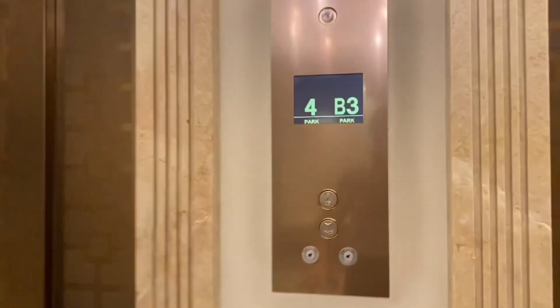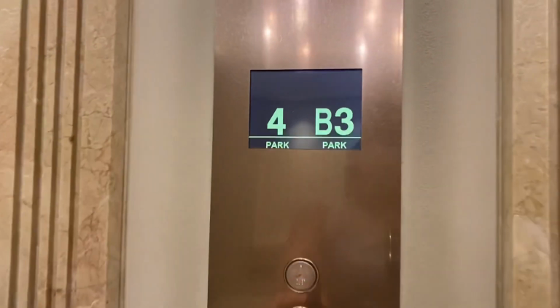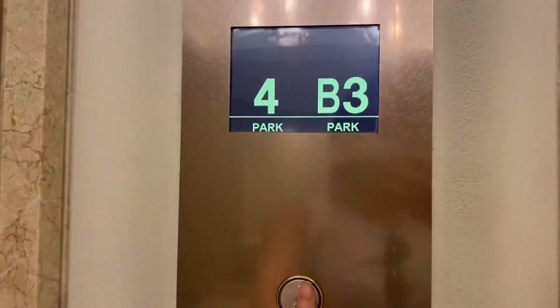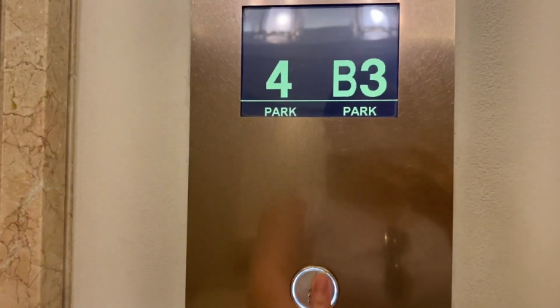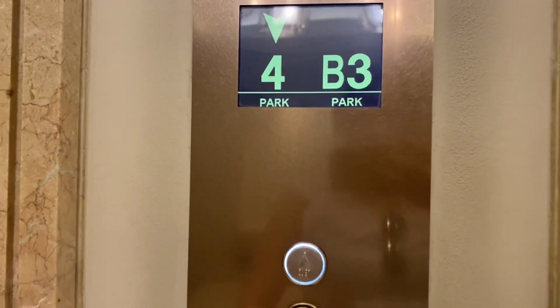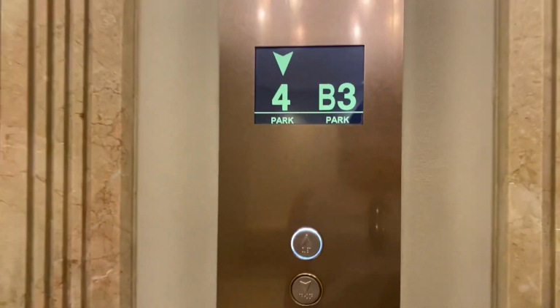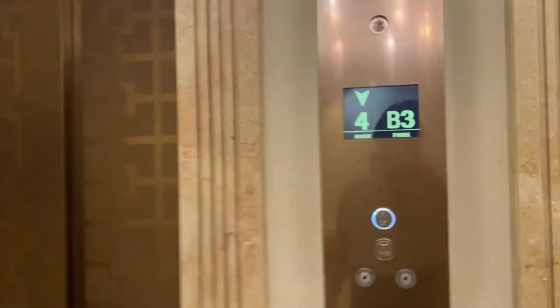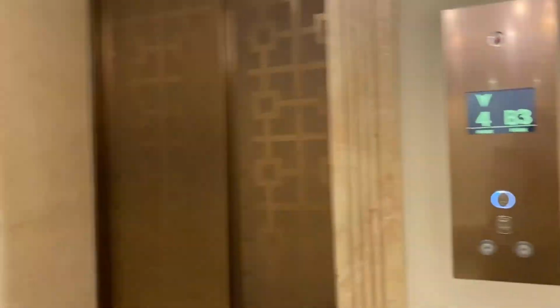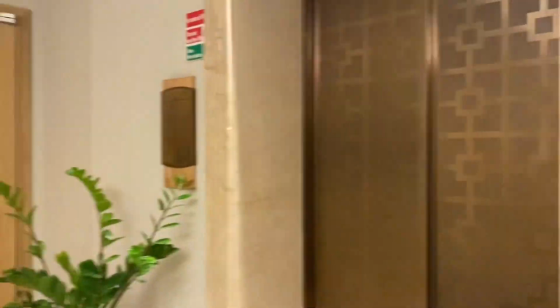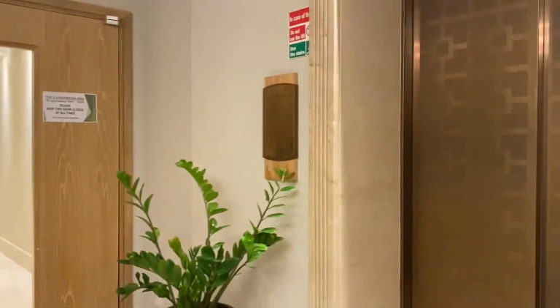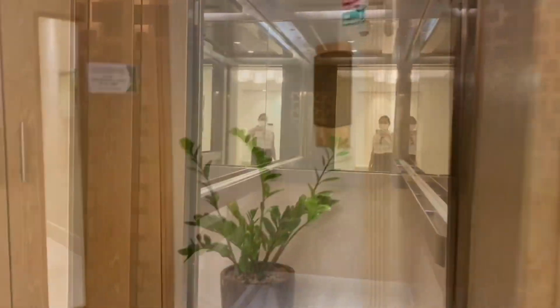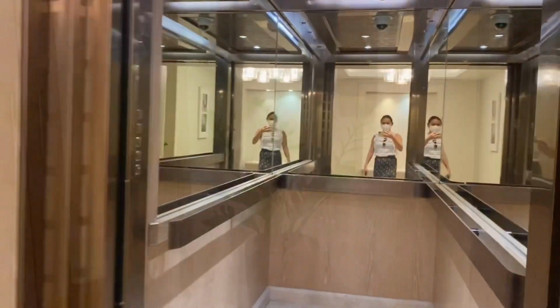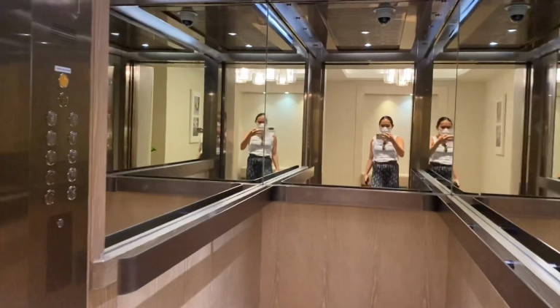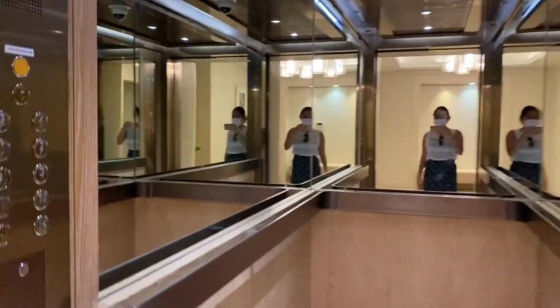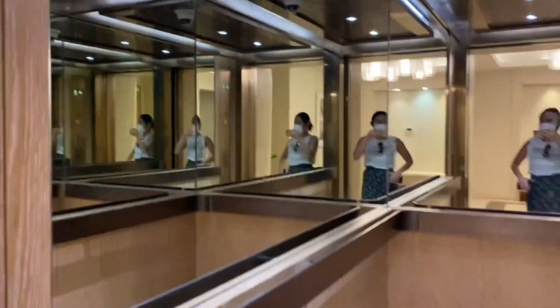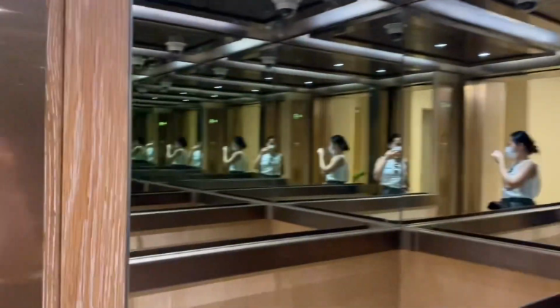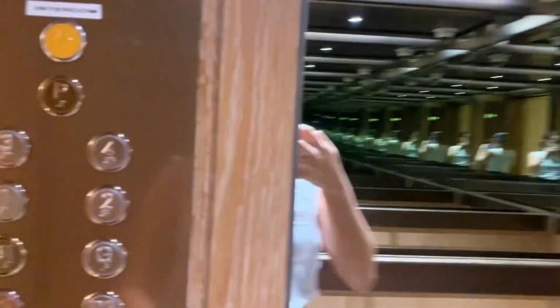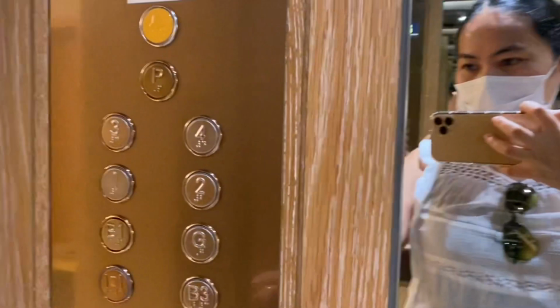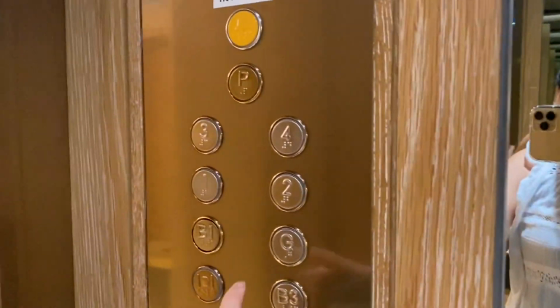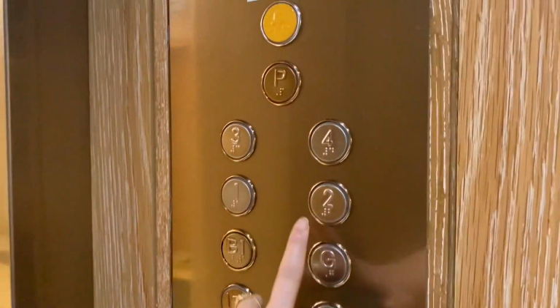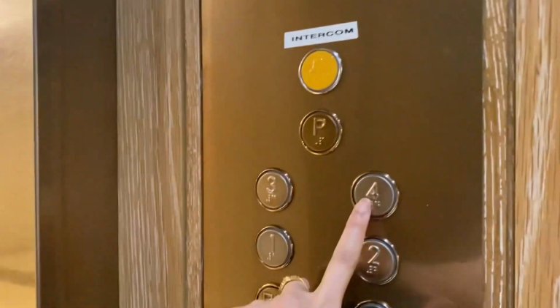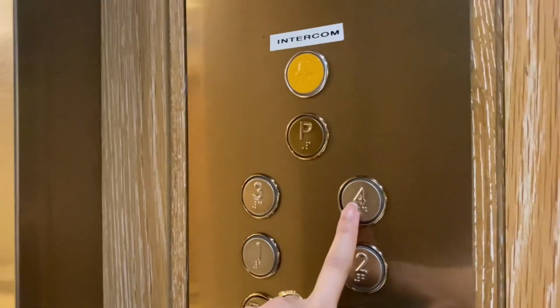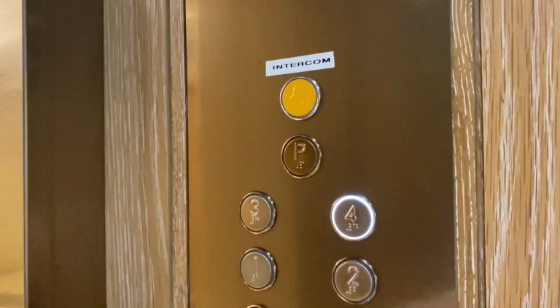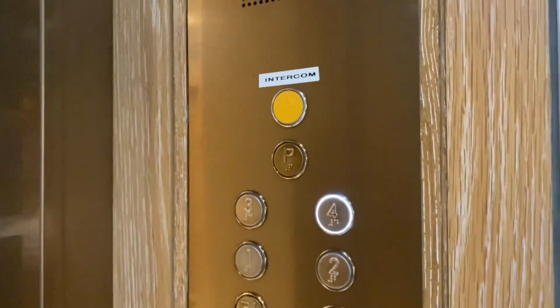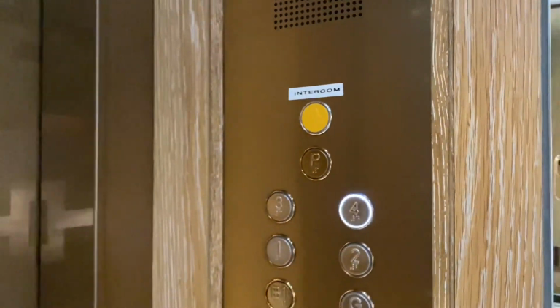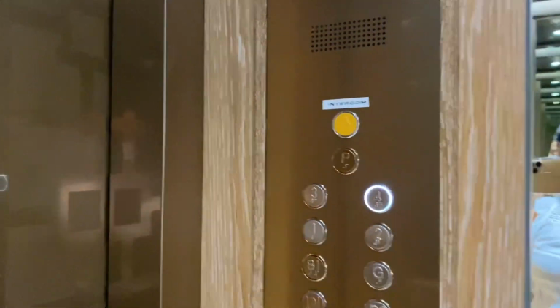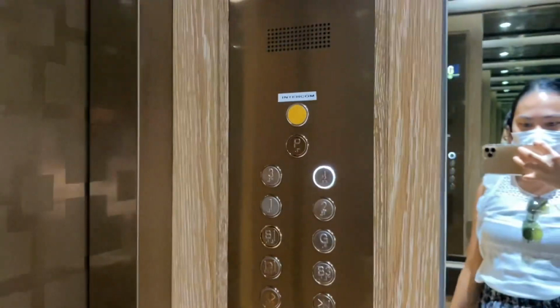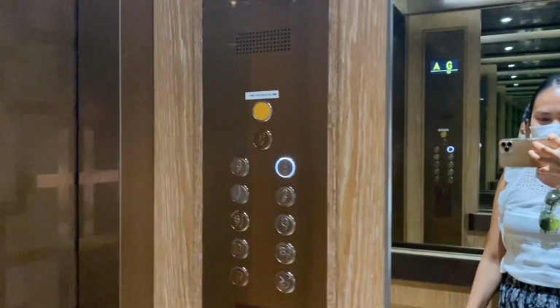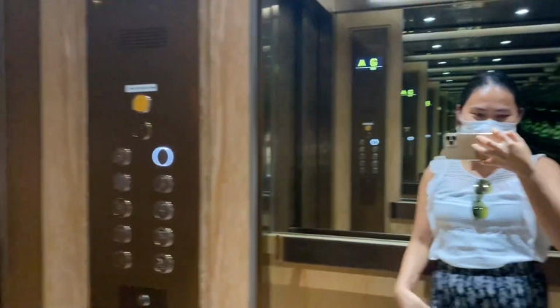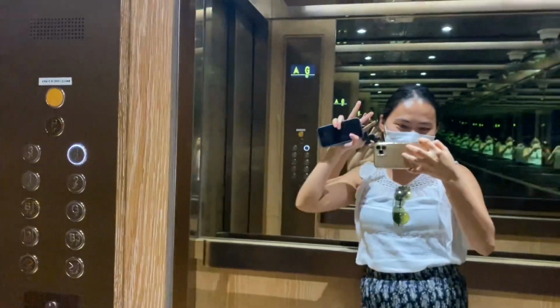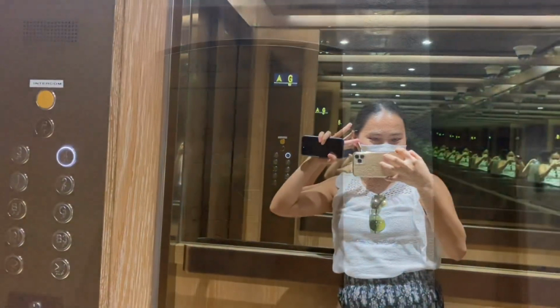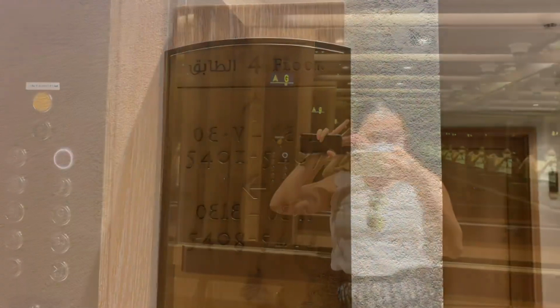I'm going to the fourth floor where I will reveal myself — who I am. We're in the elevator again. These elevators are amazing and you can see yourself in them.